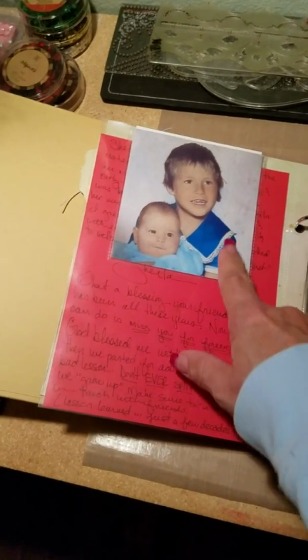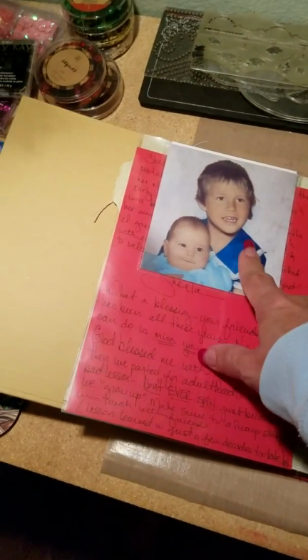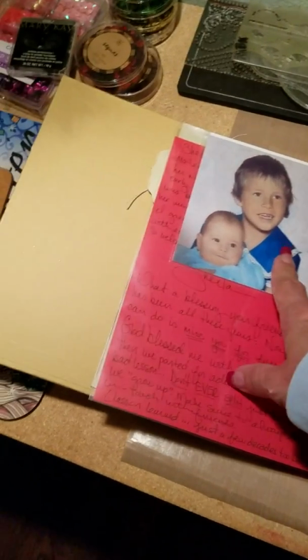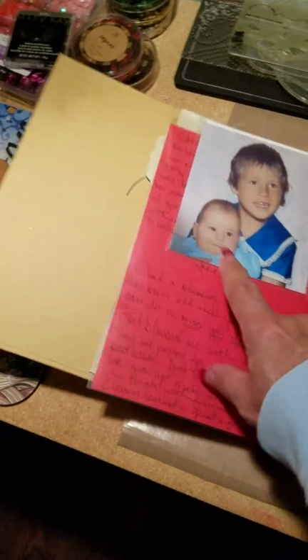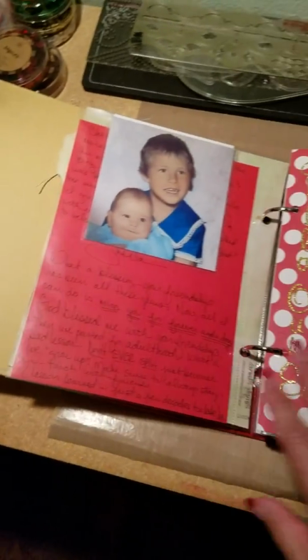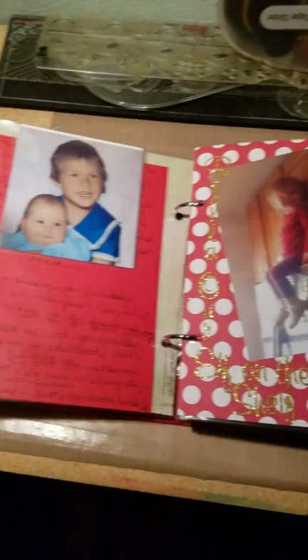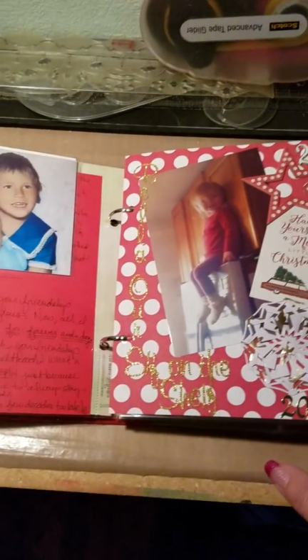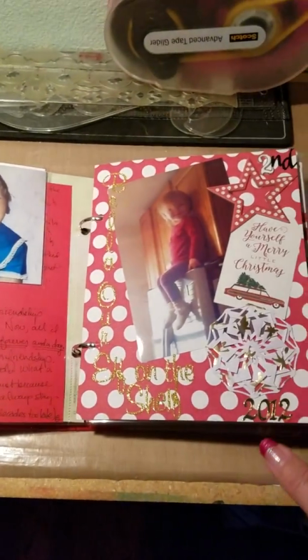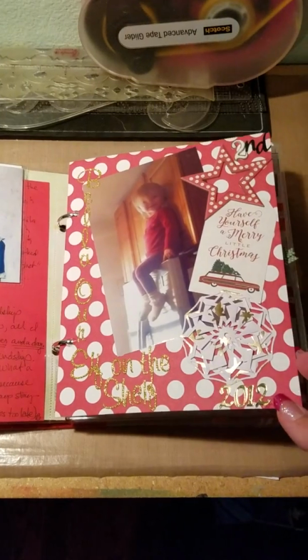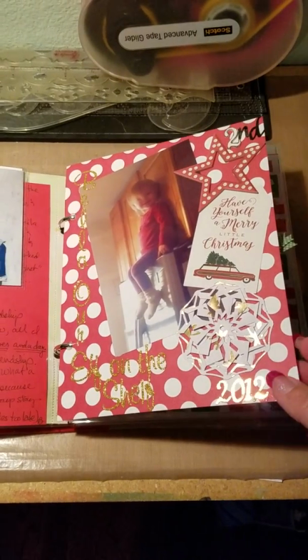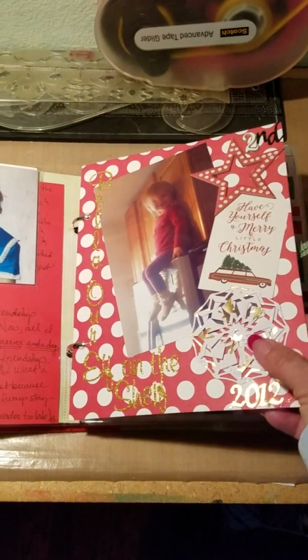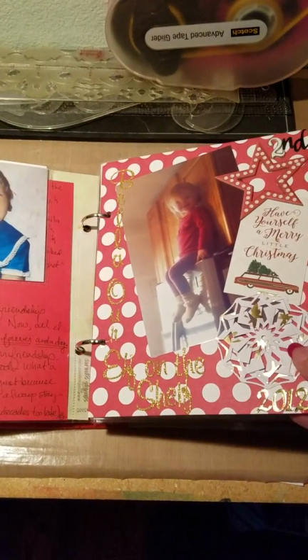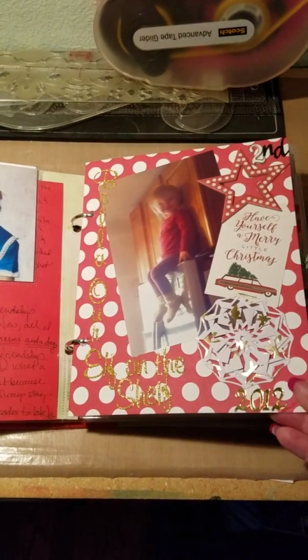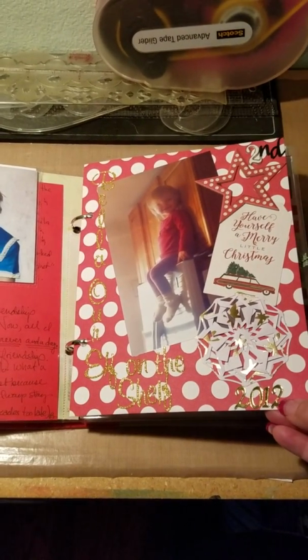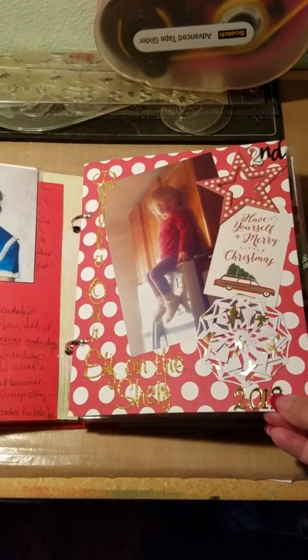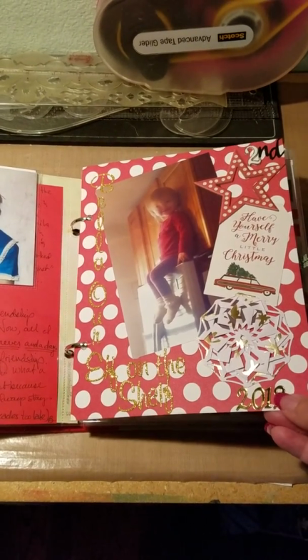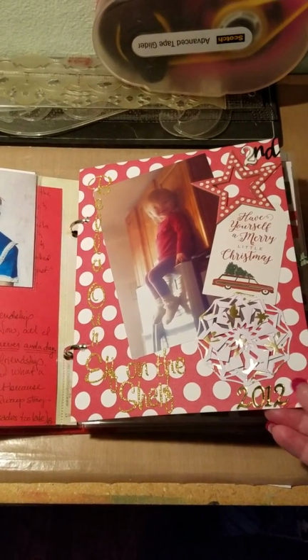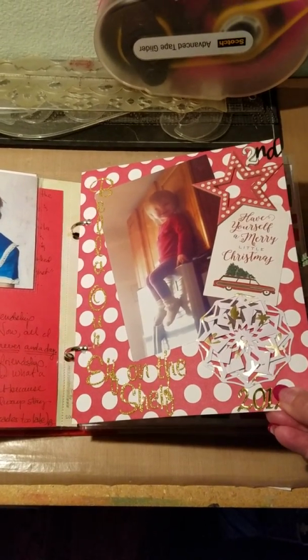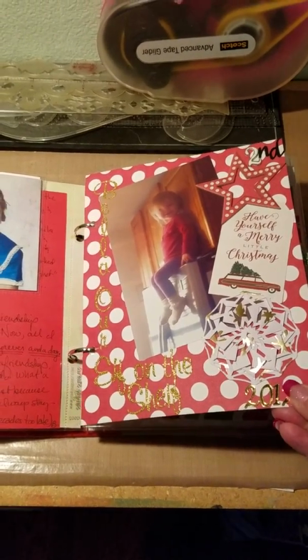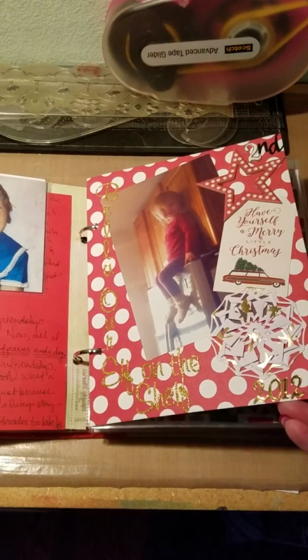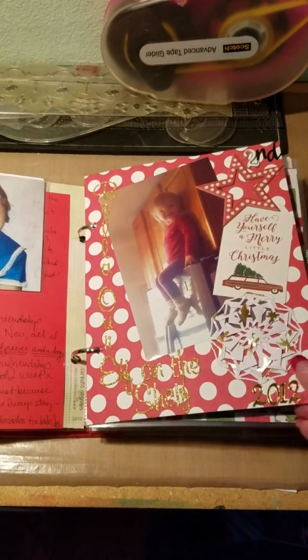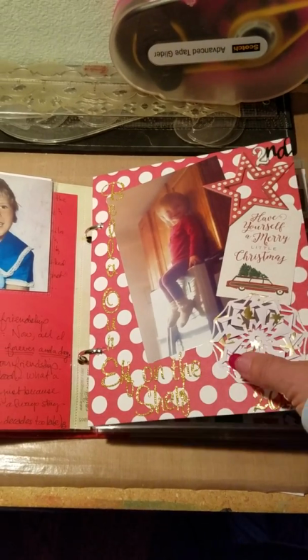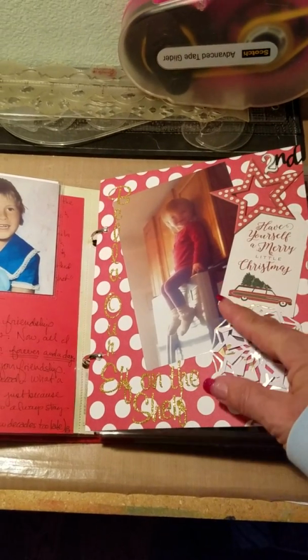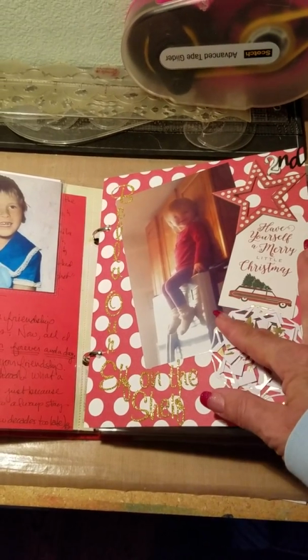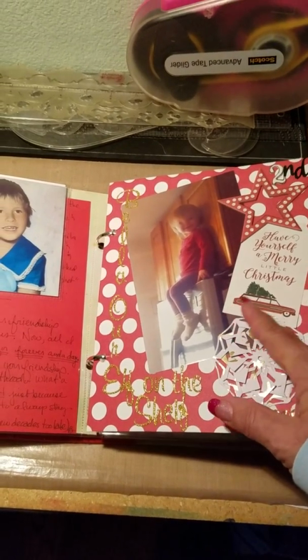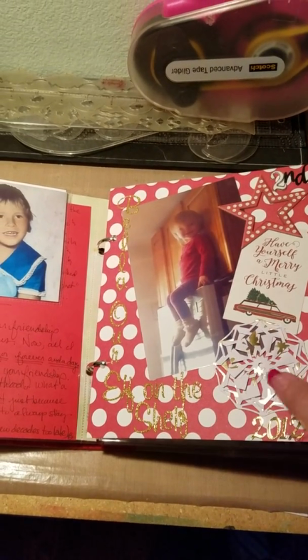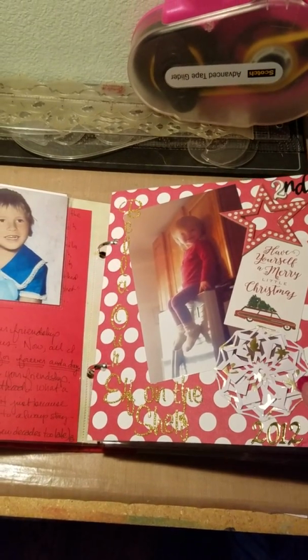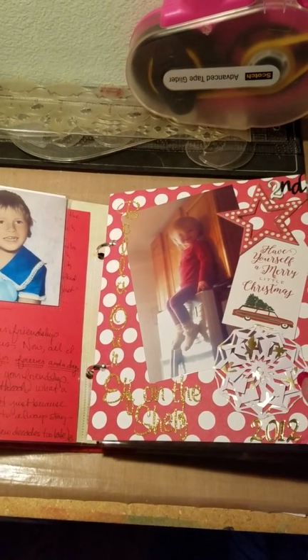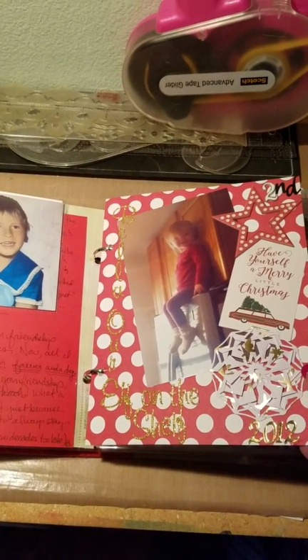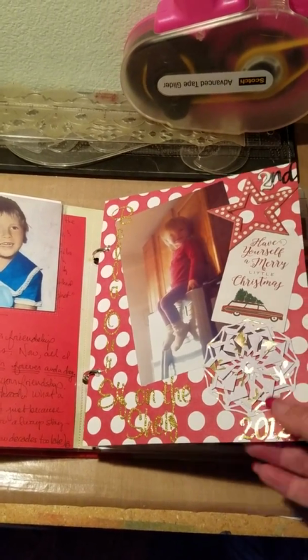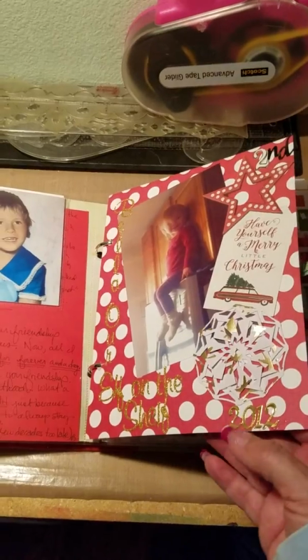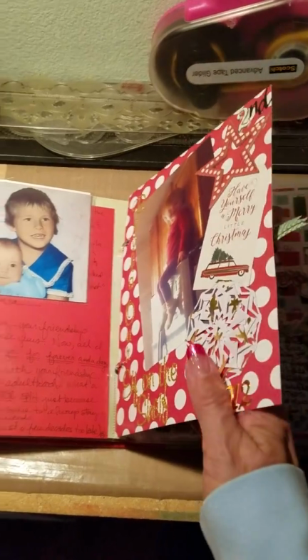That's her sister Carol and her when they were little. This is my granddaughter Bellamy when she was two — our dad put her up on top of the refrigerator as our little elf on the shelf.